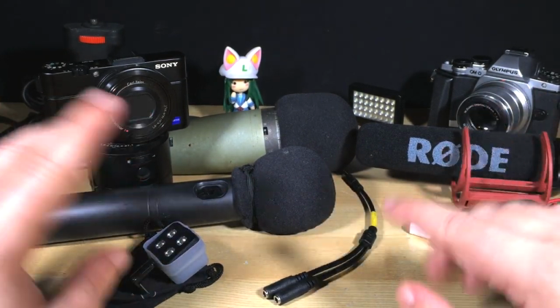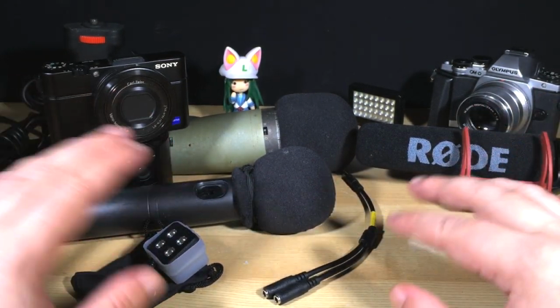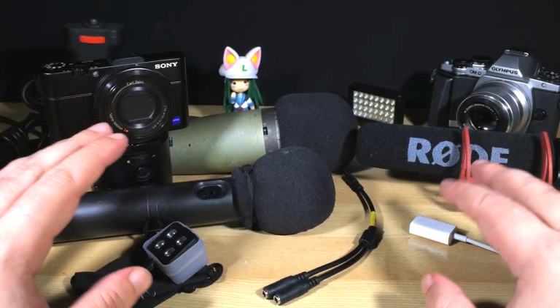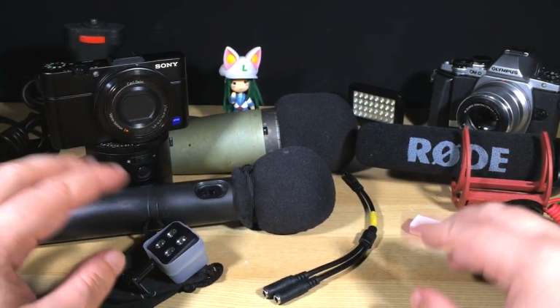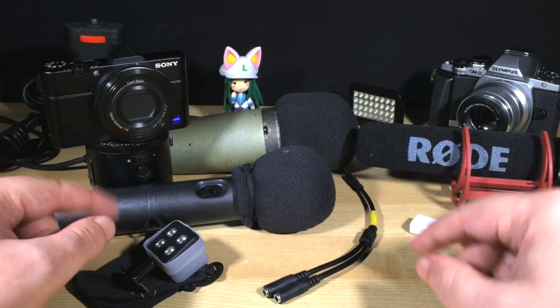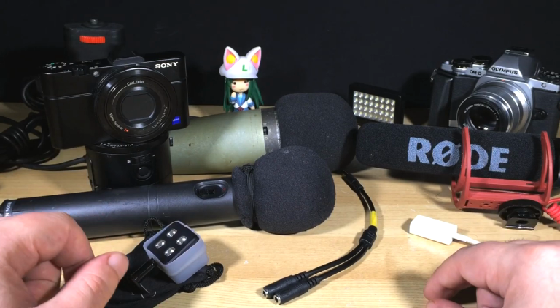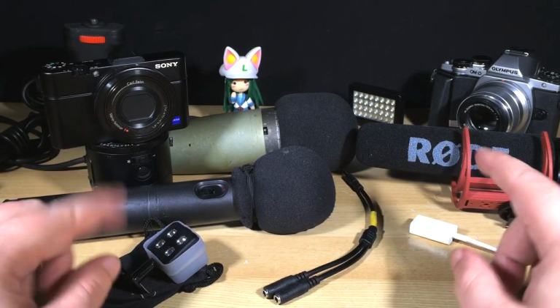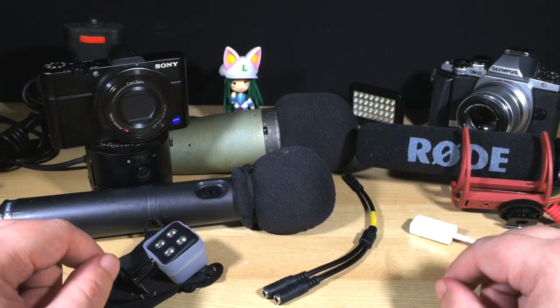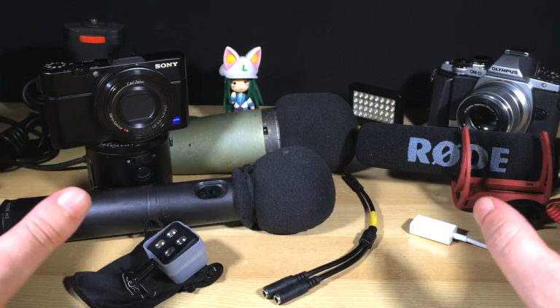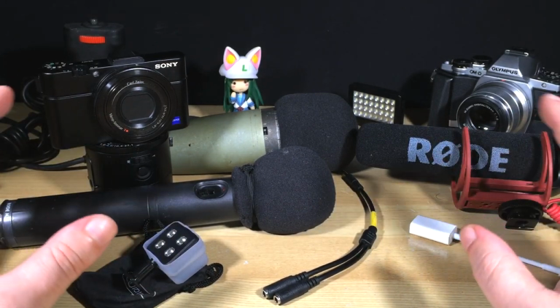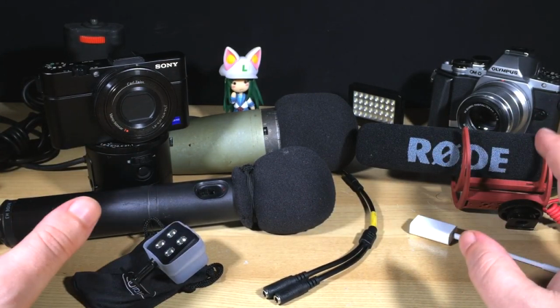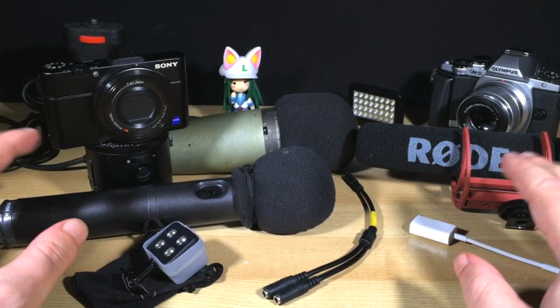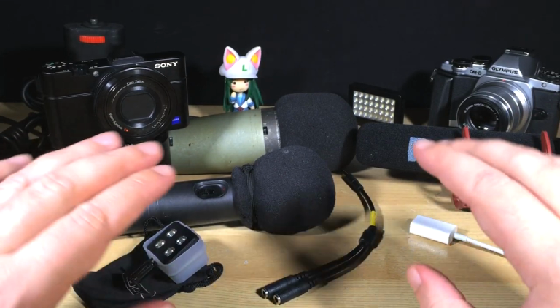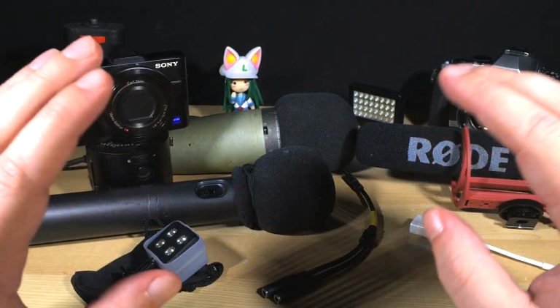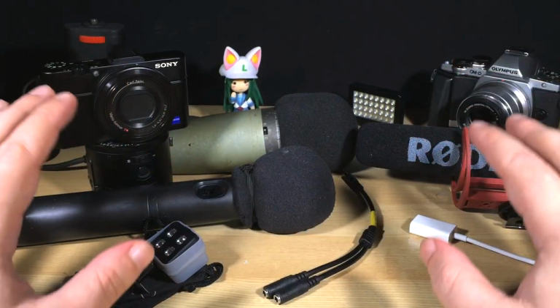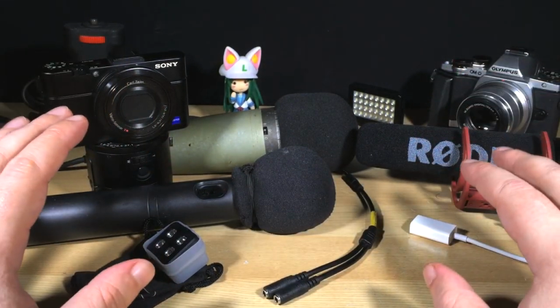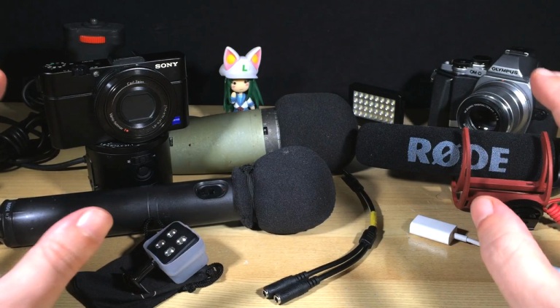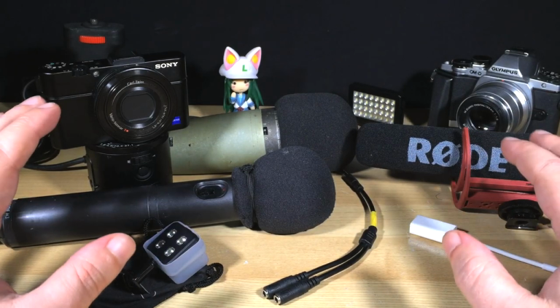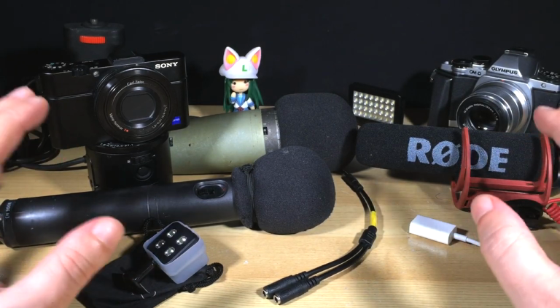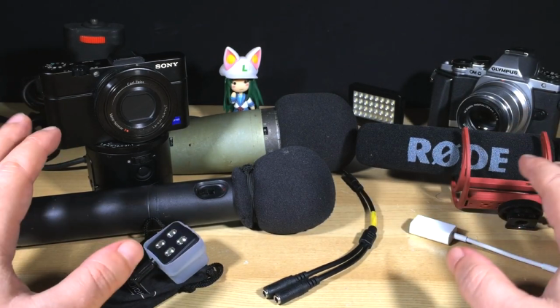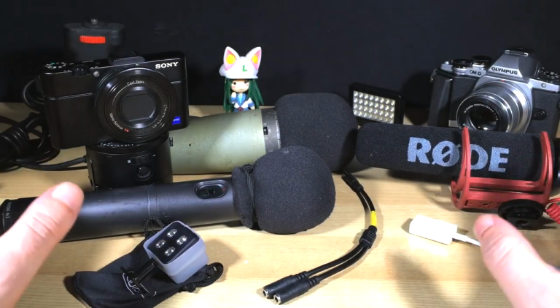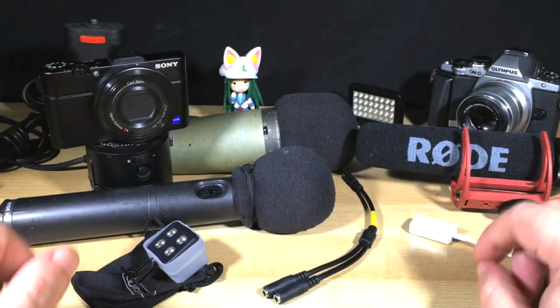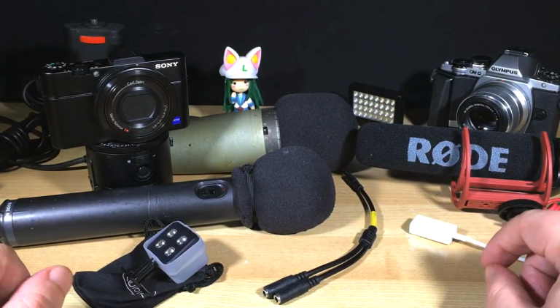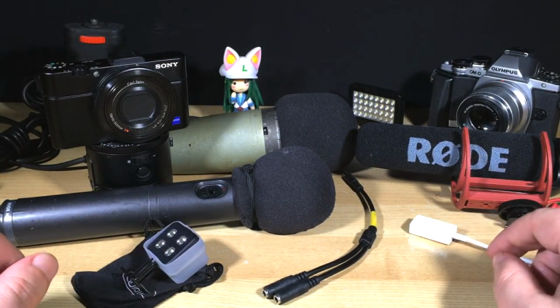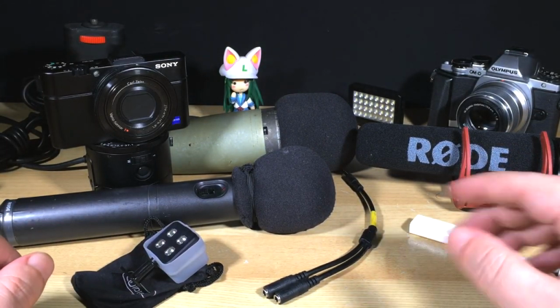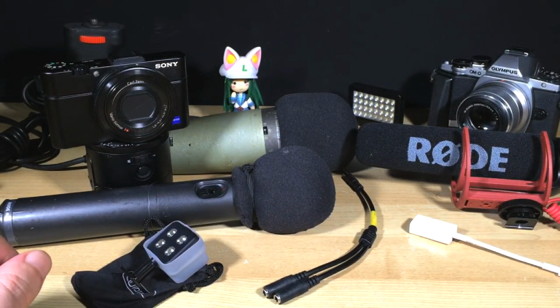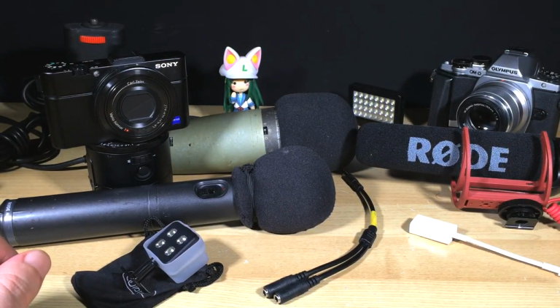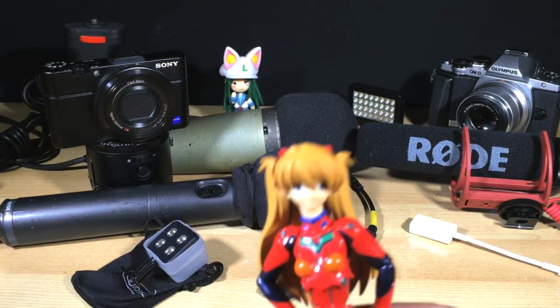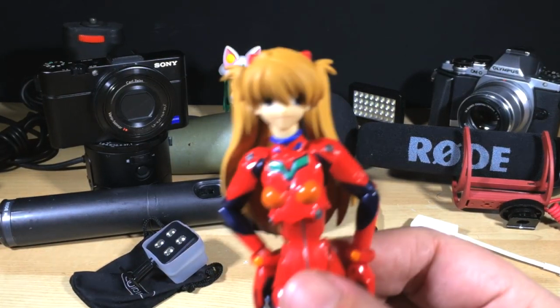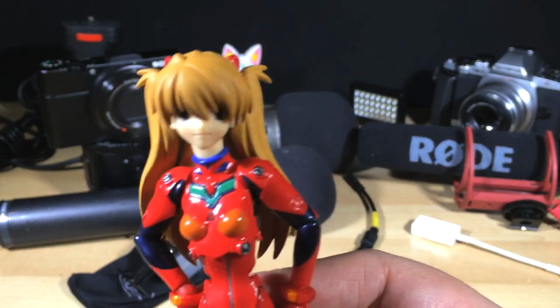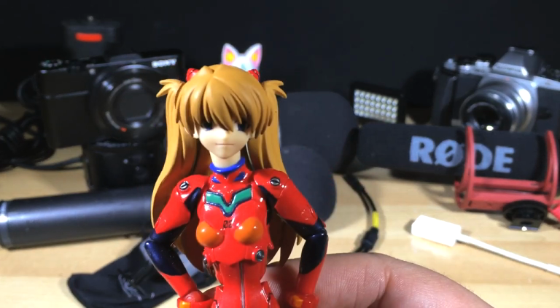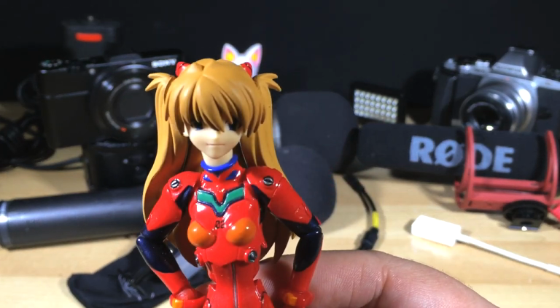But as I was sitting here fiddling around with it, testing various microphones, I noticed this is also a really good opportunity to show you the biggest difference in the iPhone 6 and 6 Plus over the old models. And I can show you by lifting an anime figure just in front of the camera here.